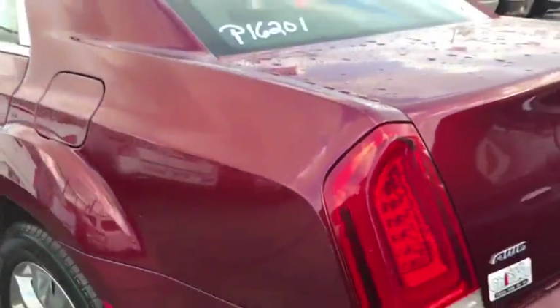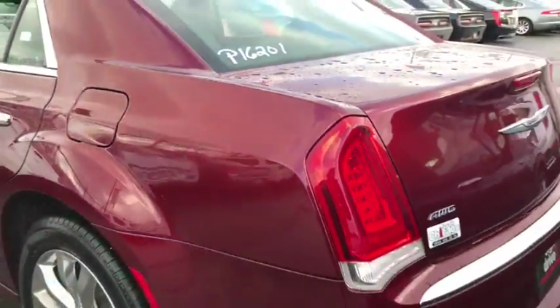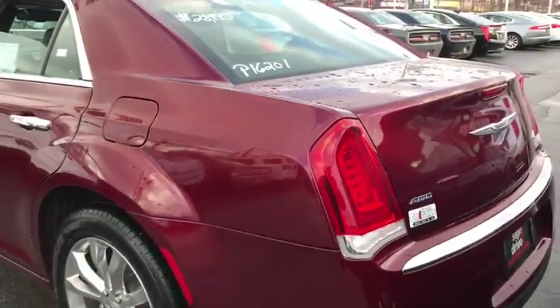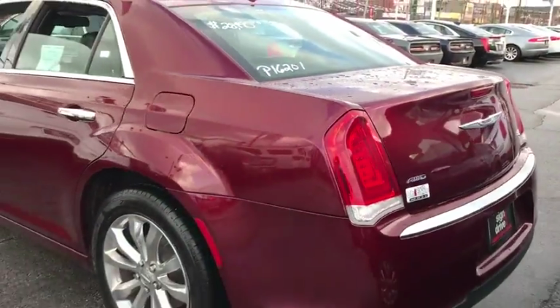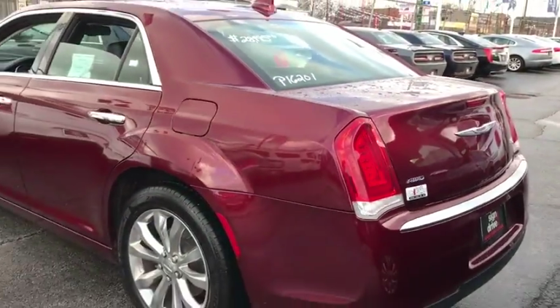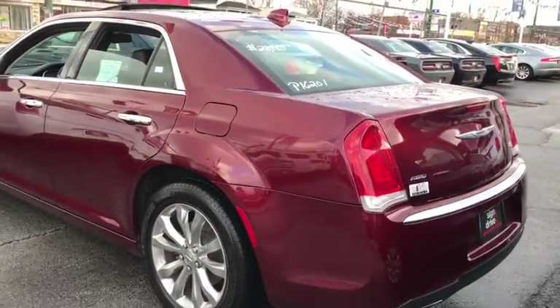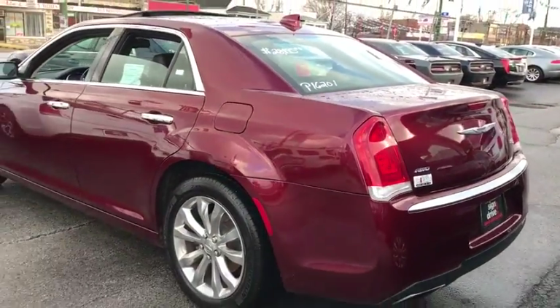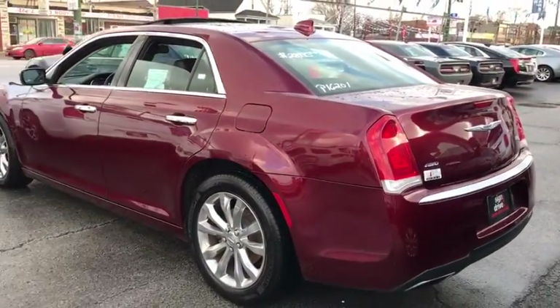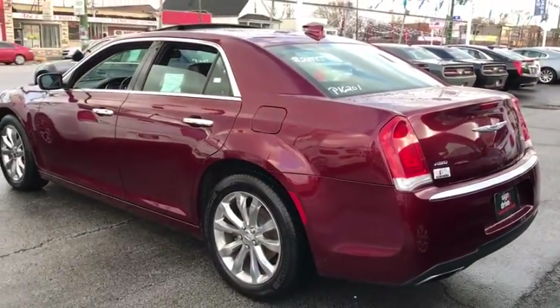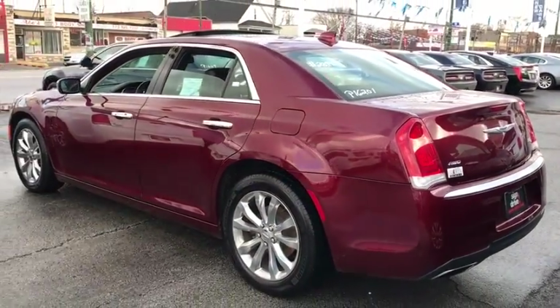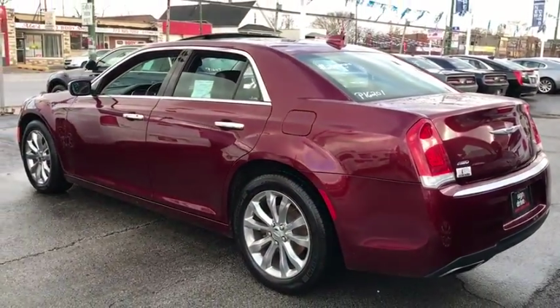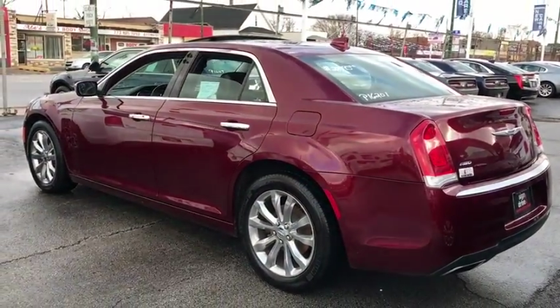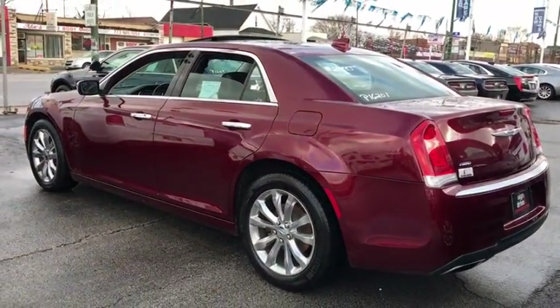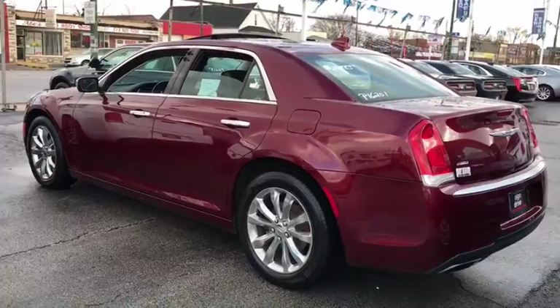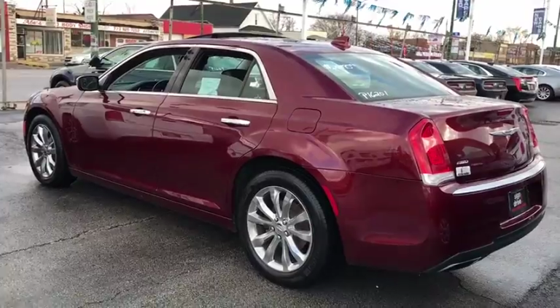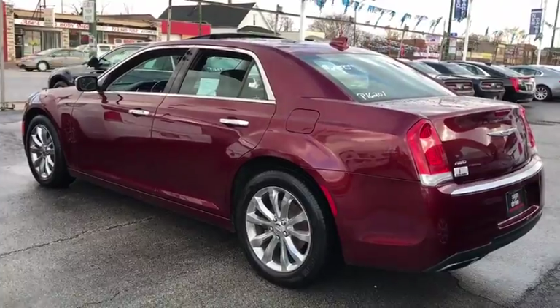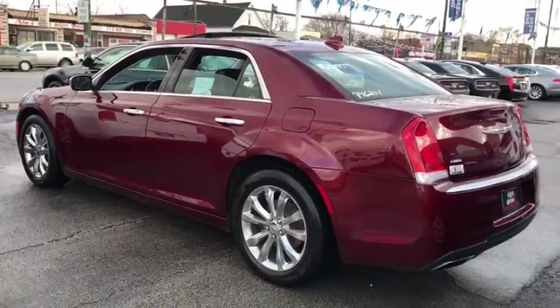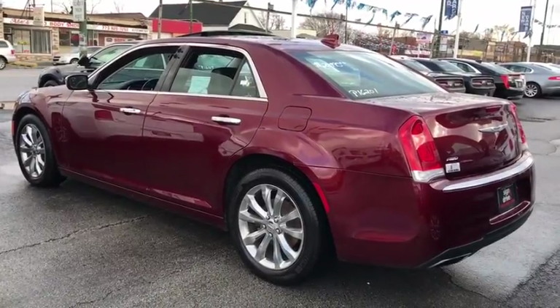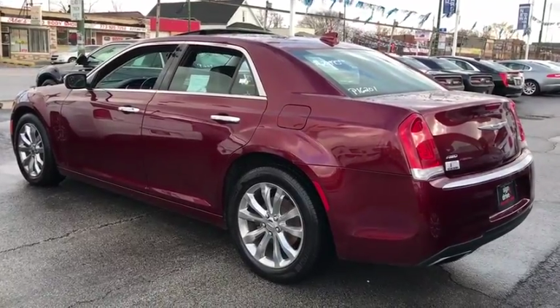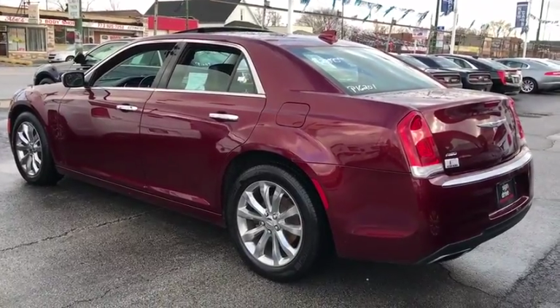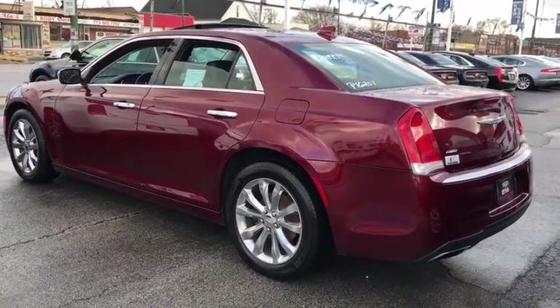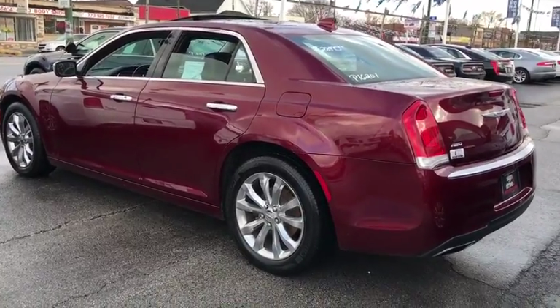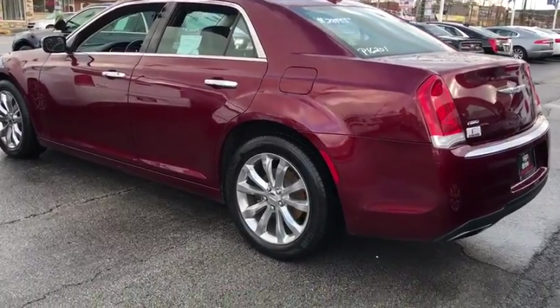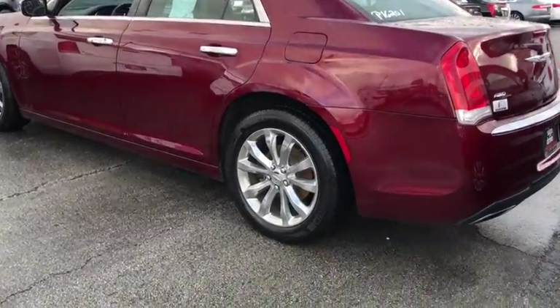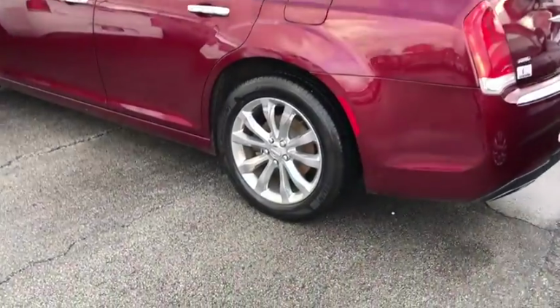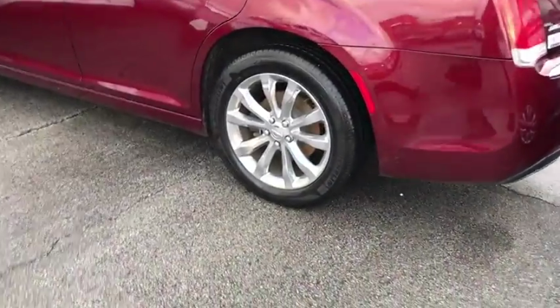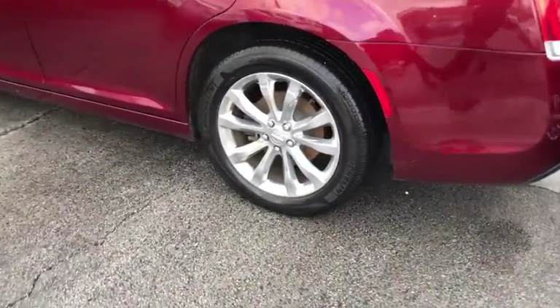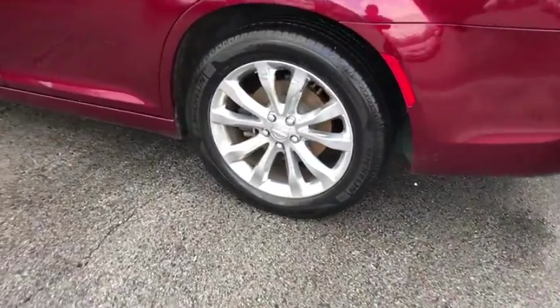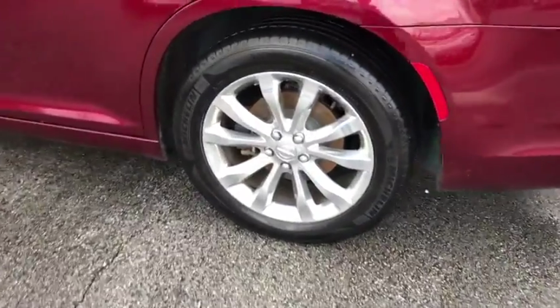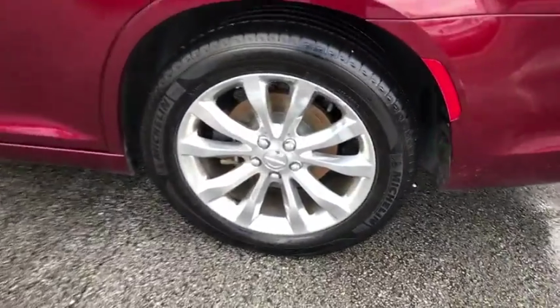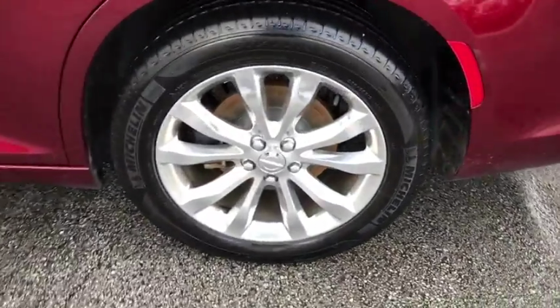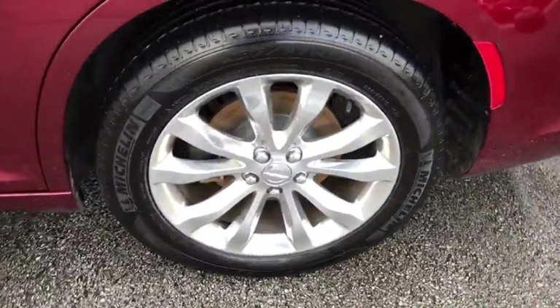Bluetooth, adjustable steering wheel, power steering, four-wheel disc brakes, floor mats, auto-dimming rearview mirror, keyless start, aluminum wheels.